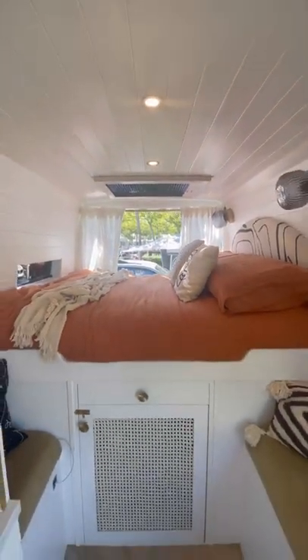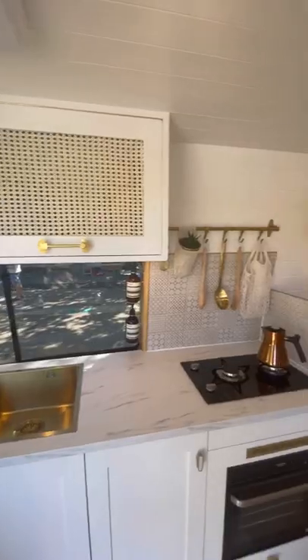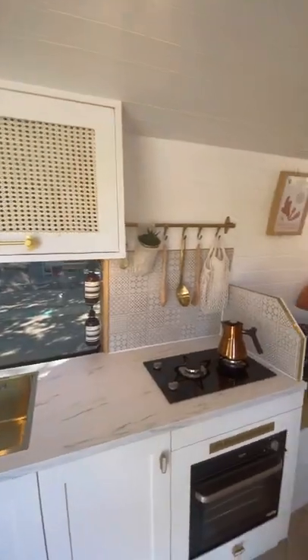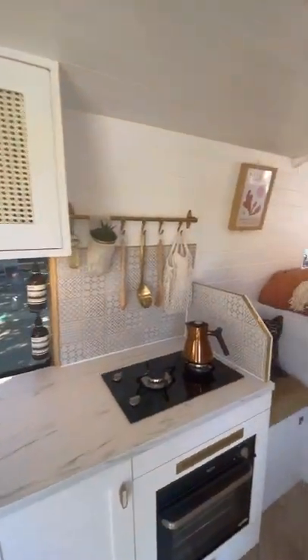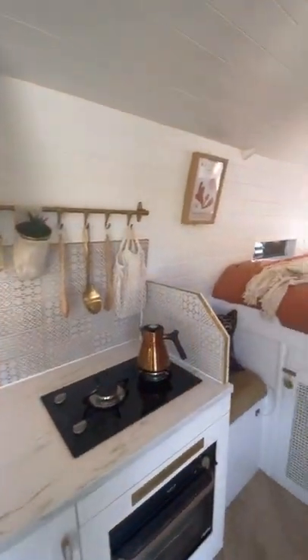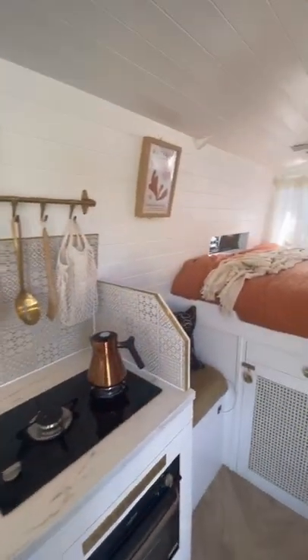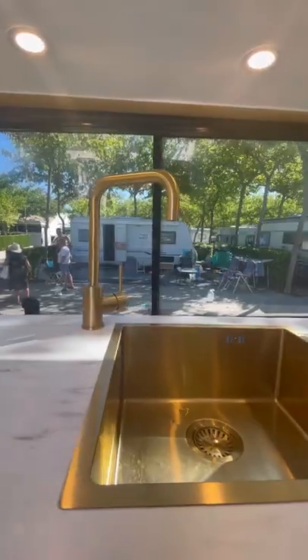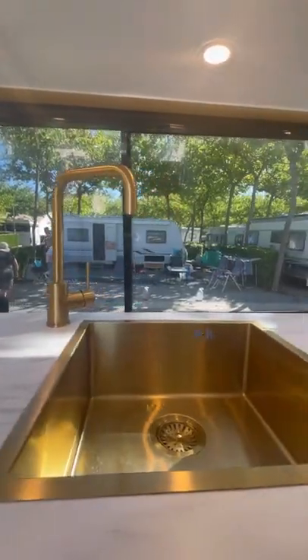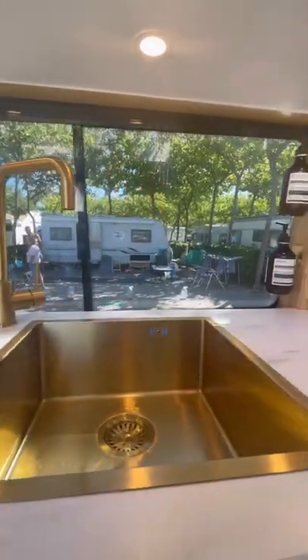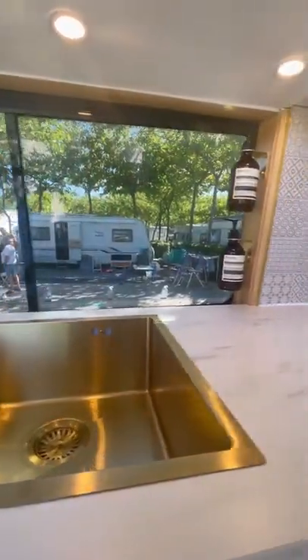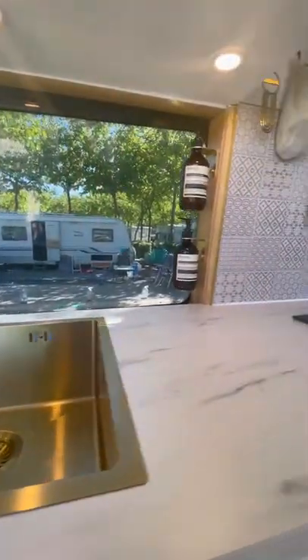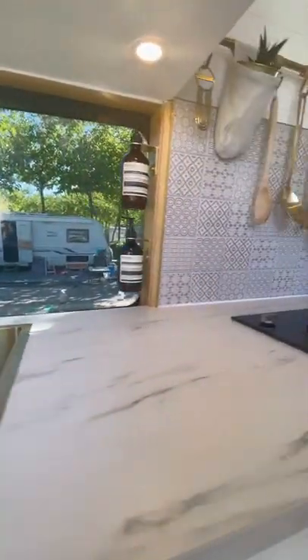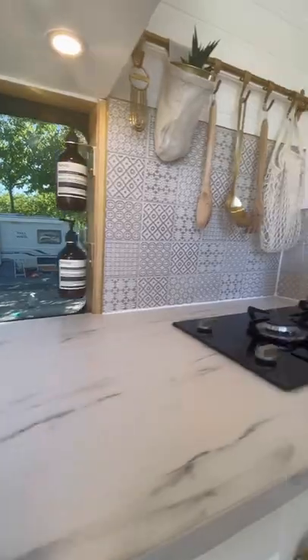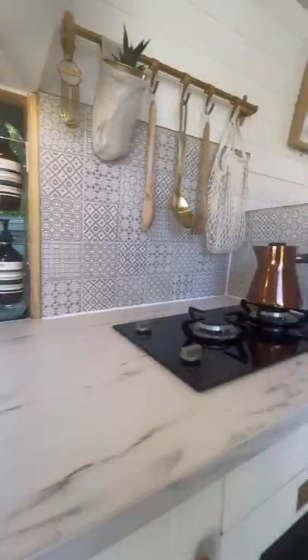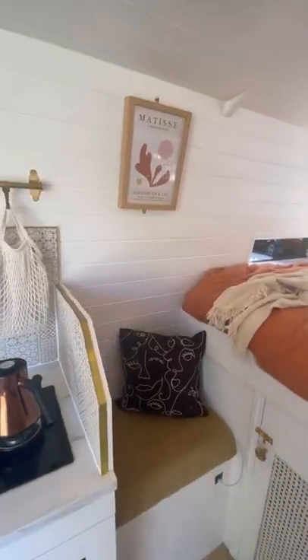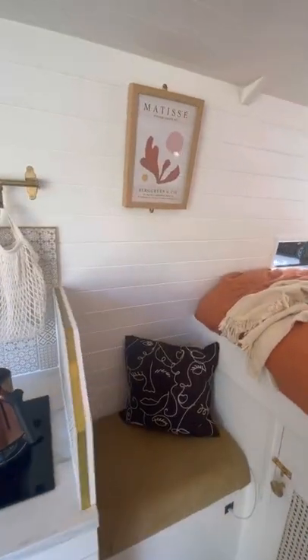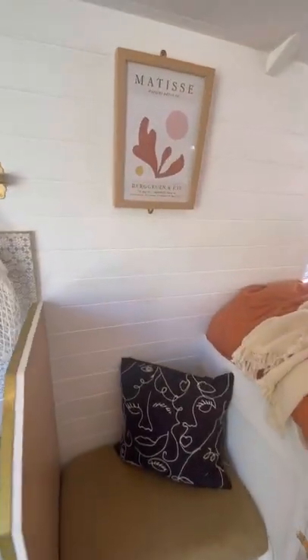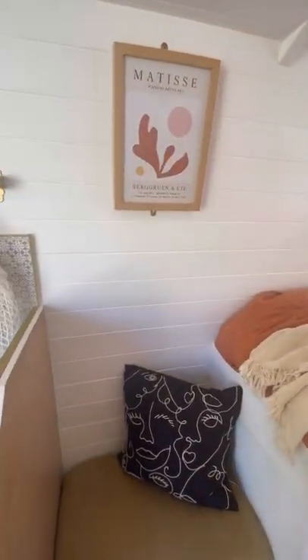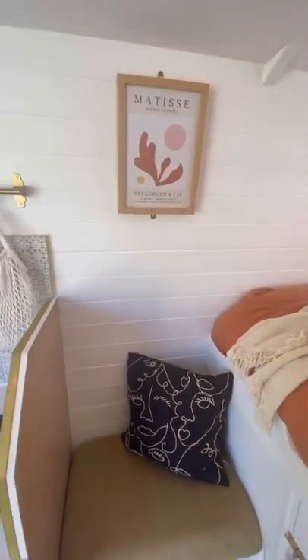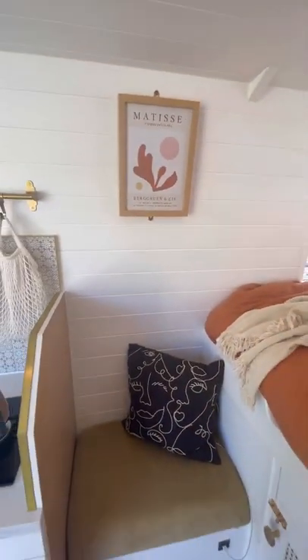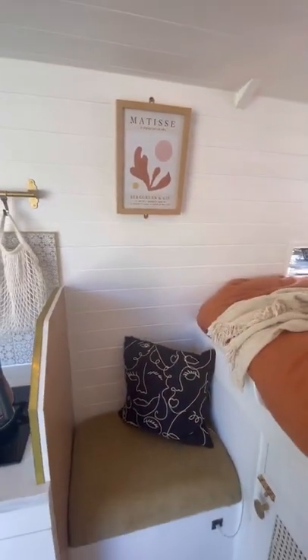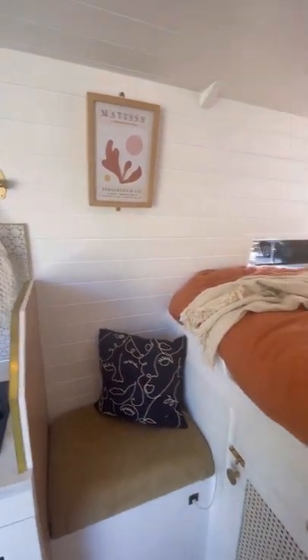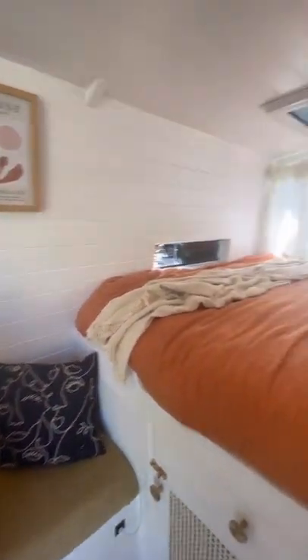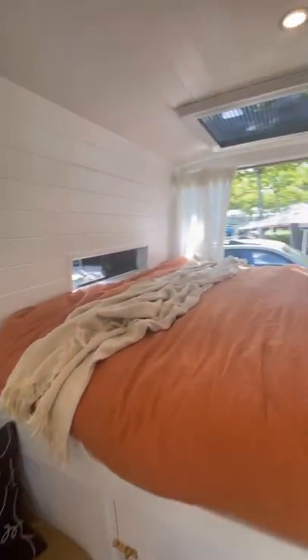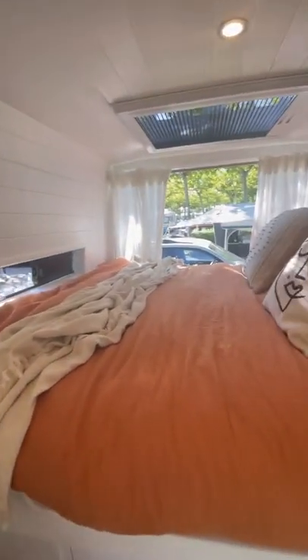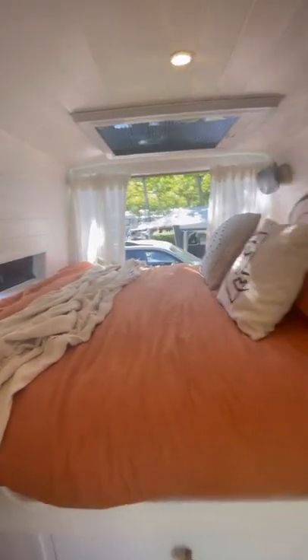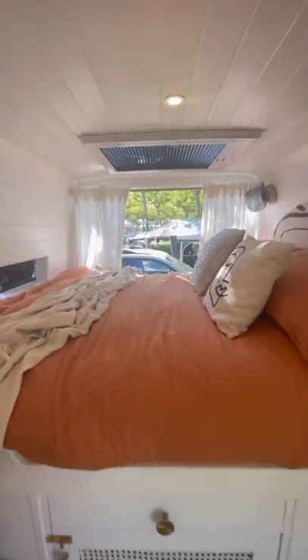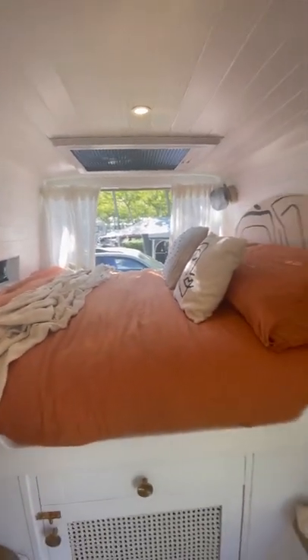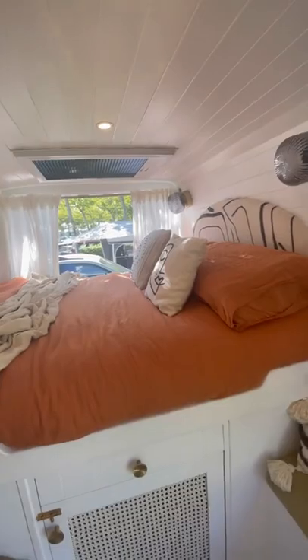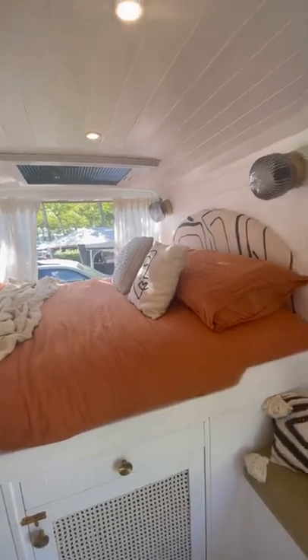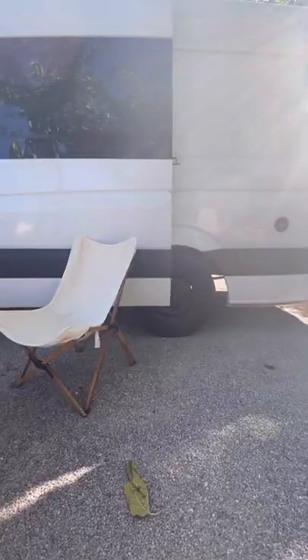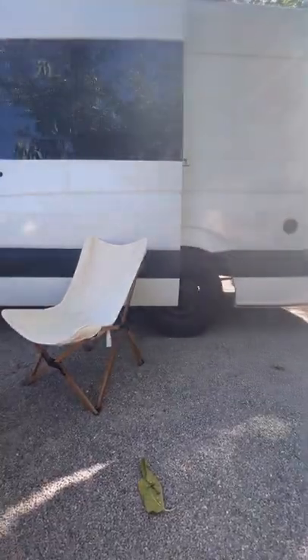Now we told you this was going to be a bougie van, so here we have our gold tucking sink which we adore. We really wanted this to feel like a home away from home, so we paid attention to the finer details and soft furnishings like this headboard and our bedside lights.